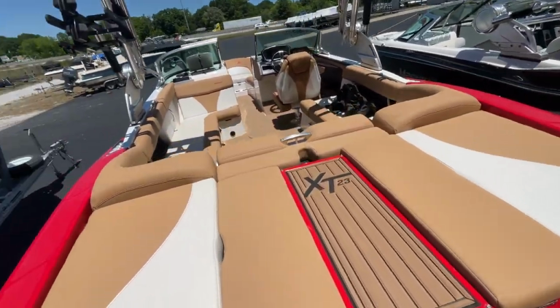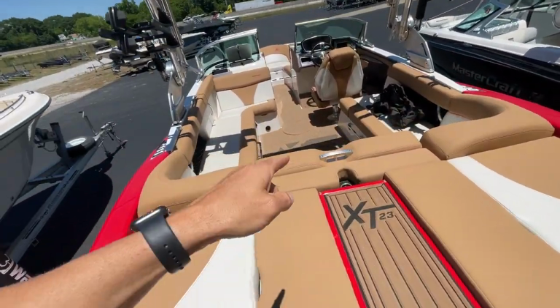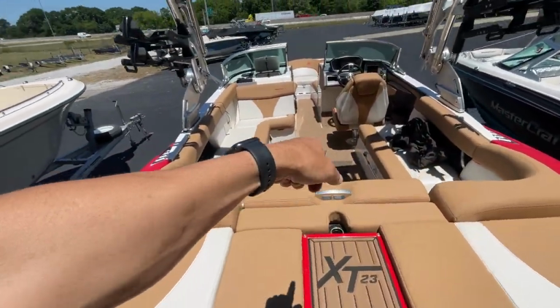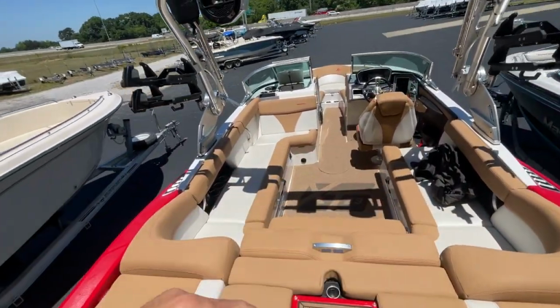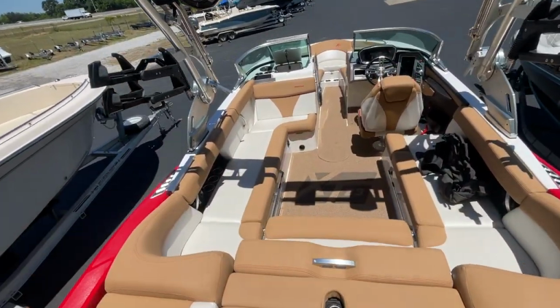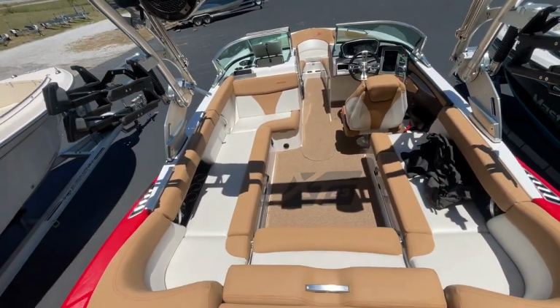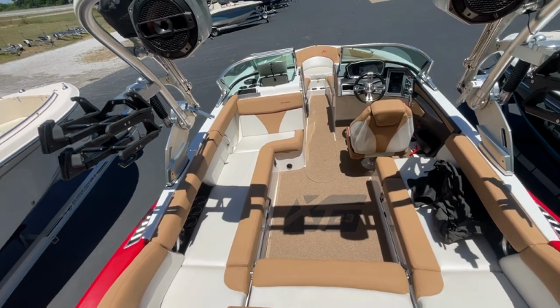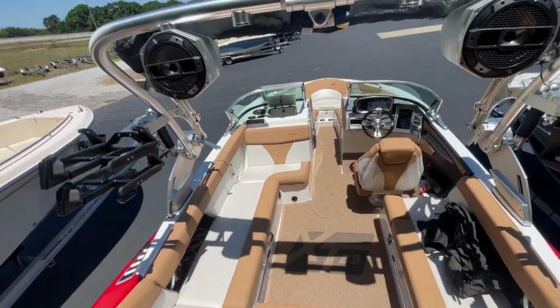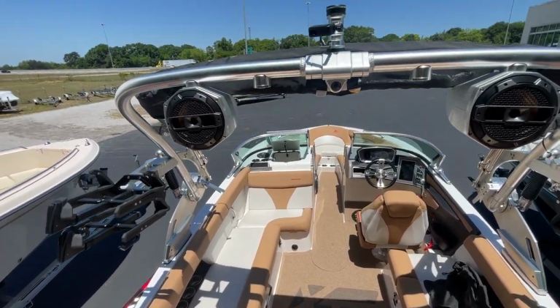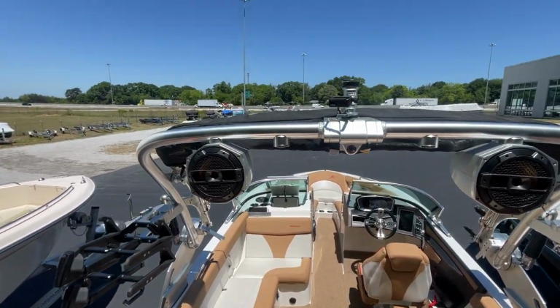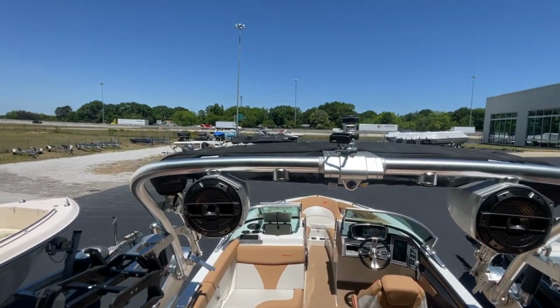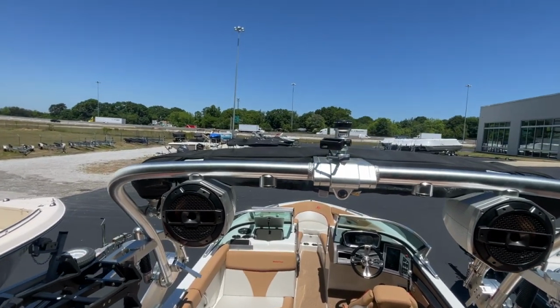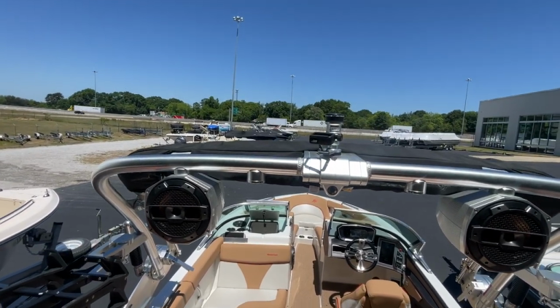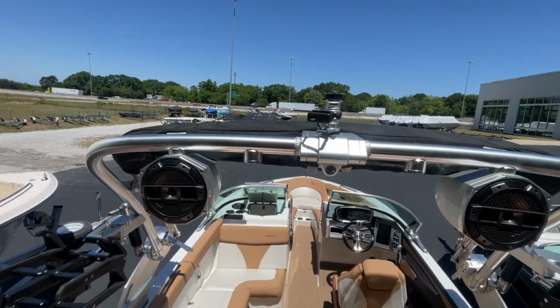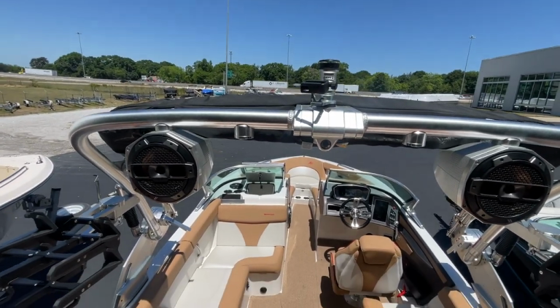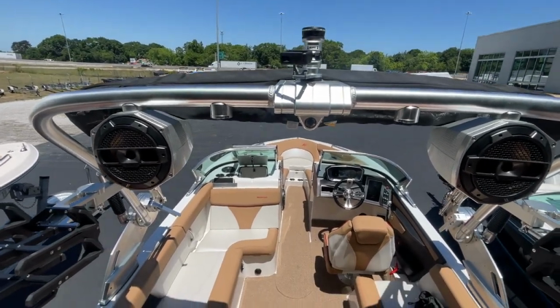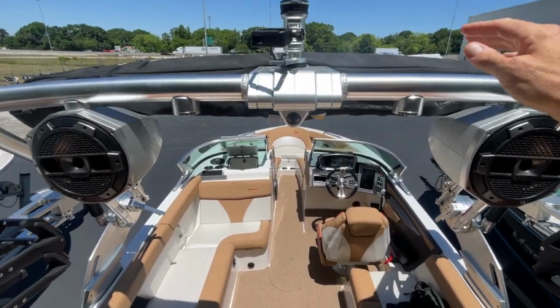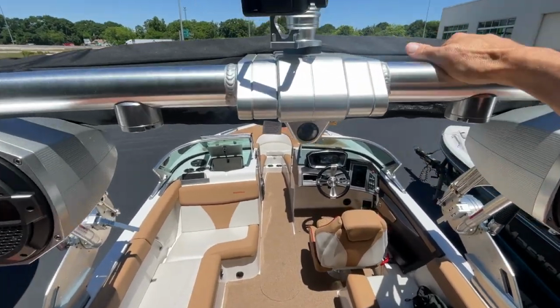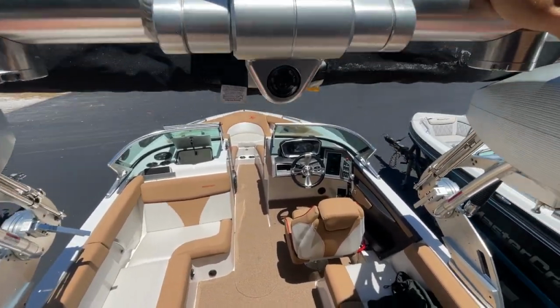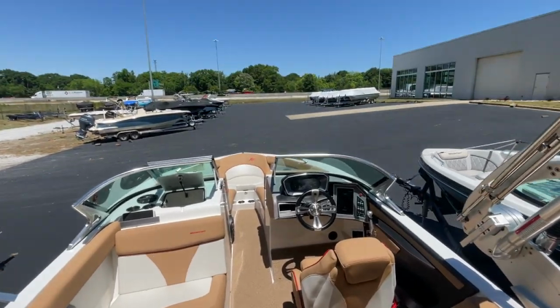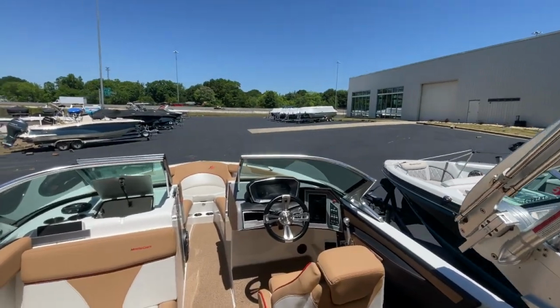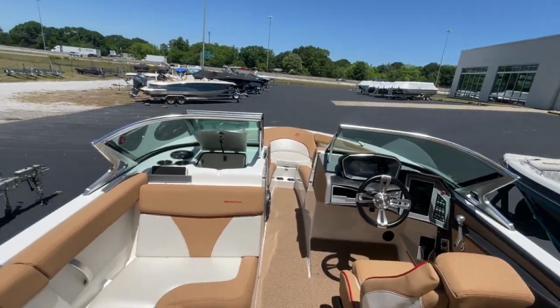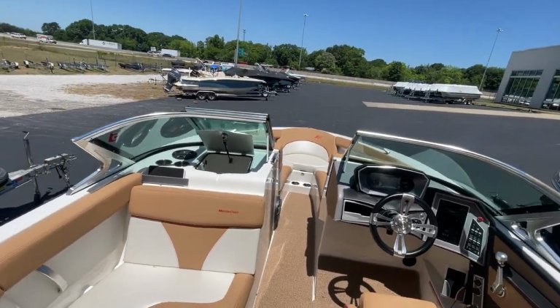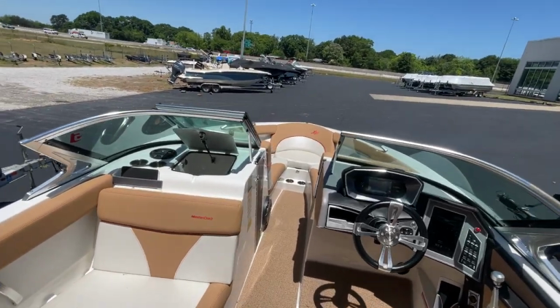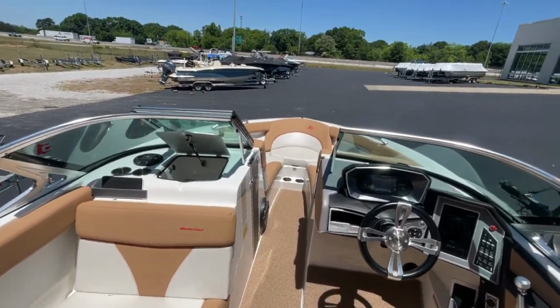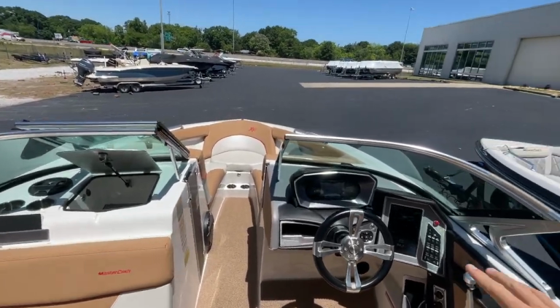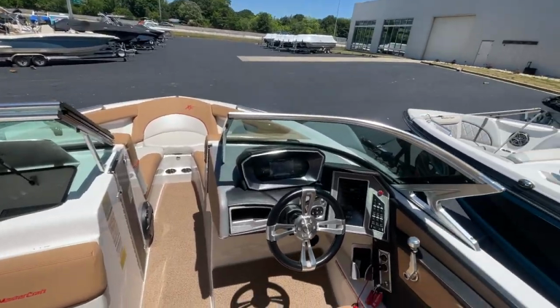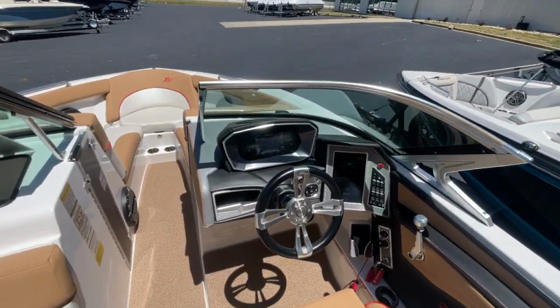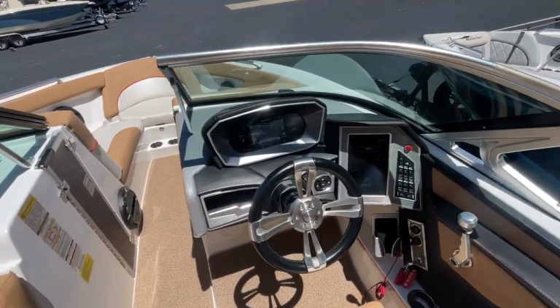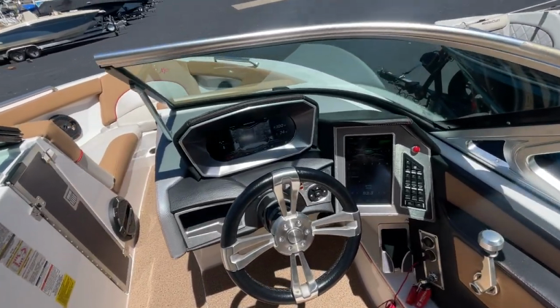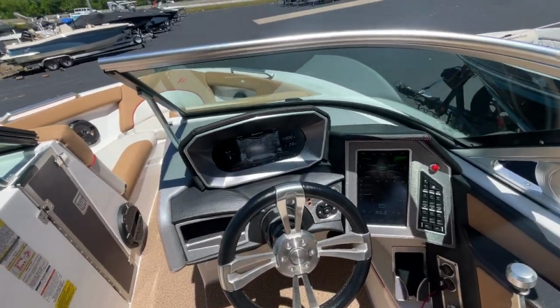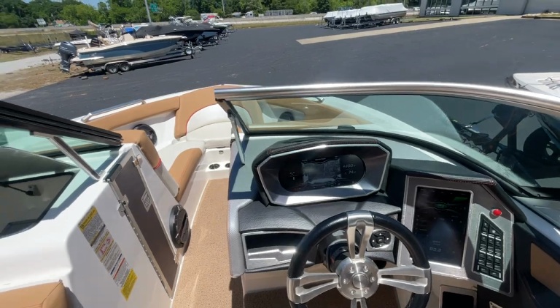It's got the rear flip seat, tower, tower speaker lights, and underwater lighting, and interior lighting. As you can see, I got the dual screen on. Awesome boat.